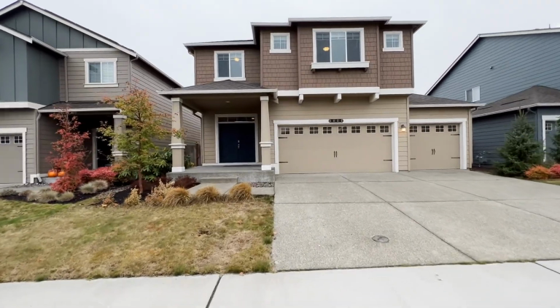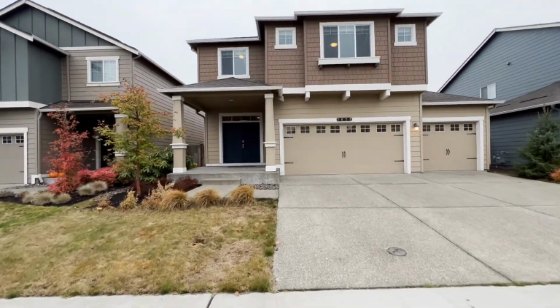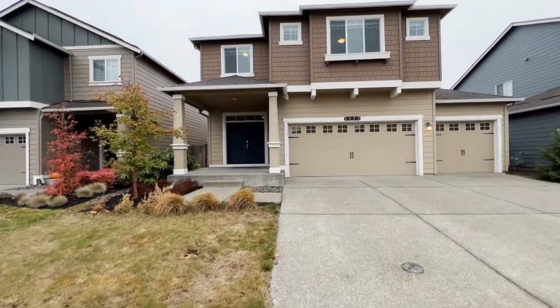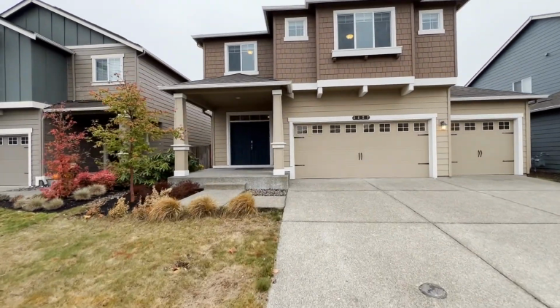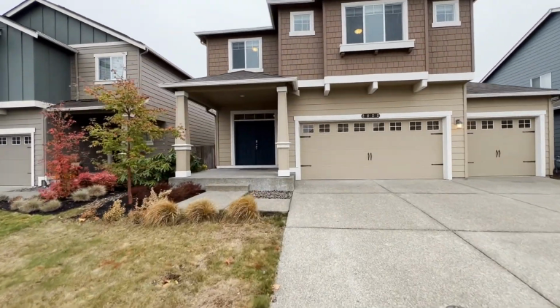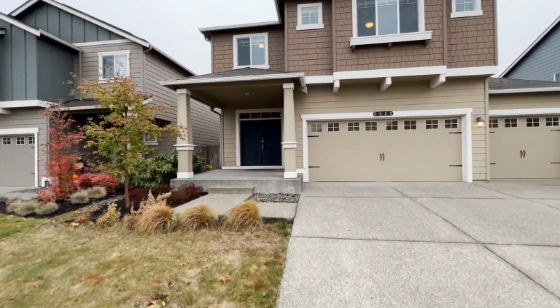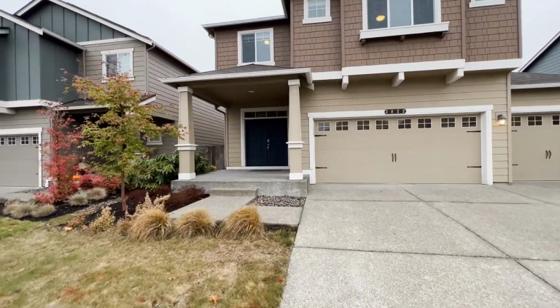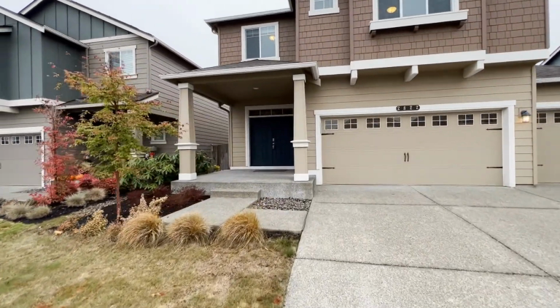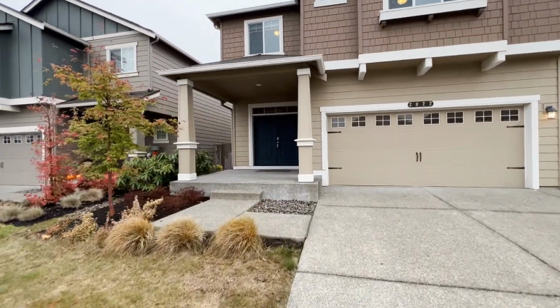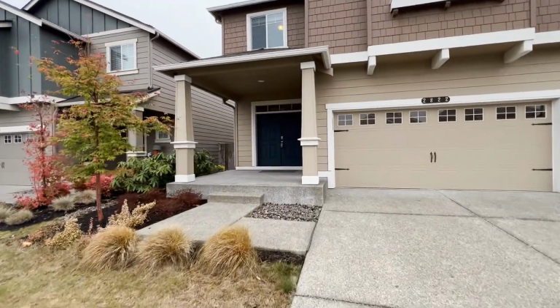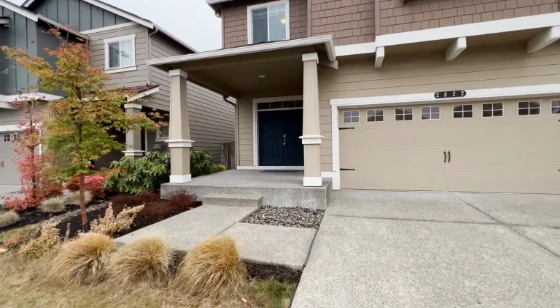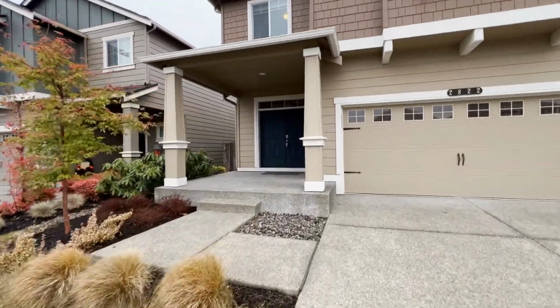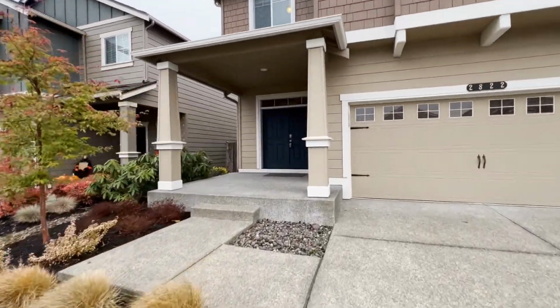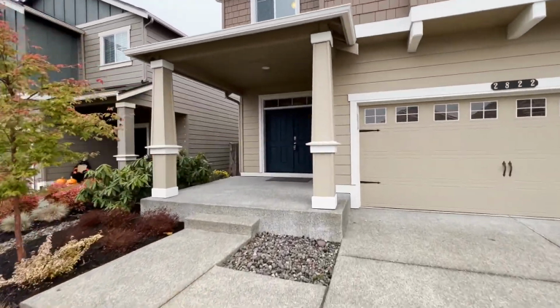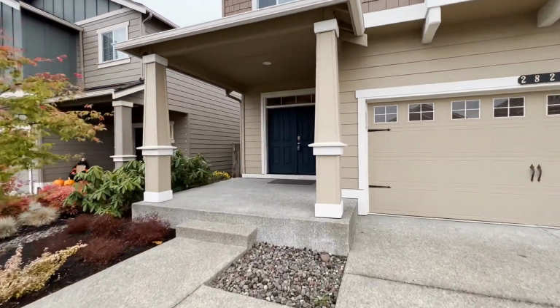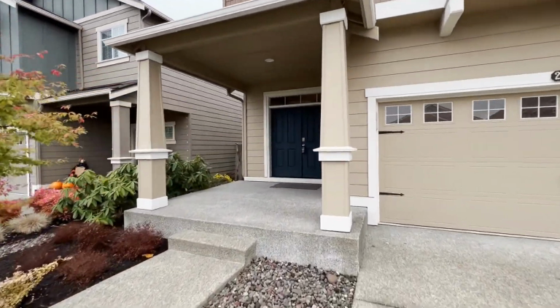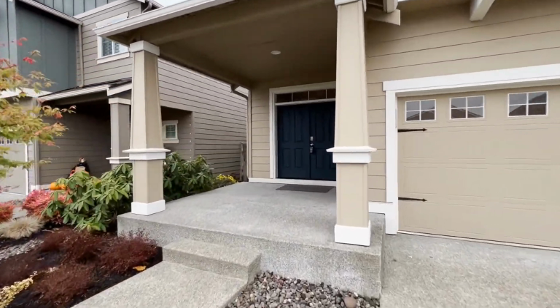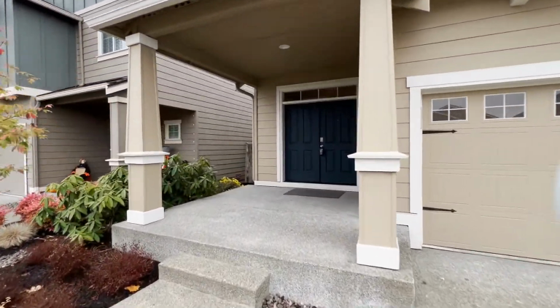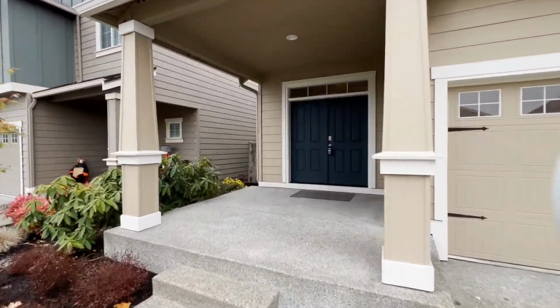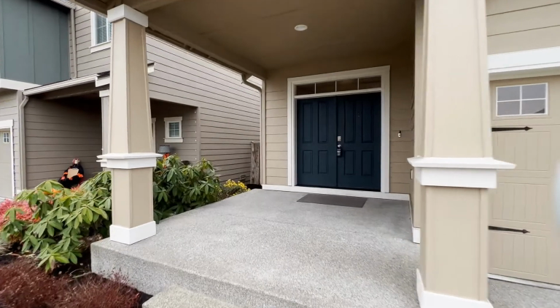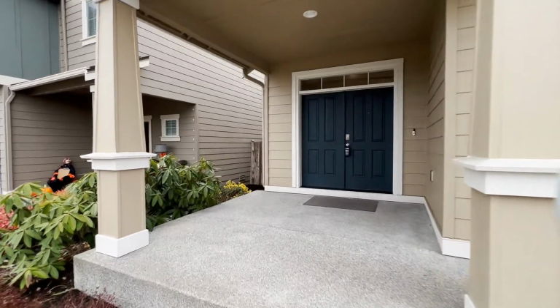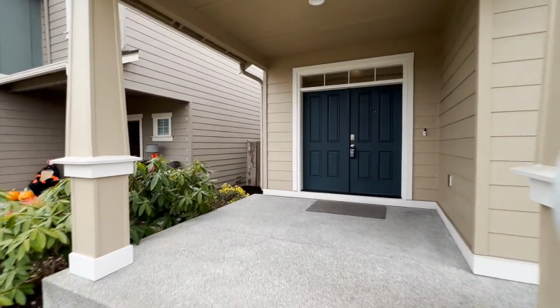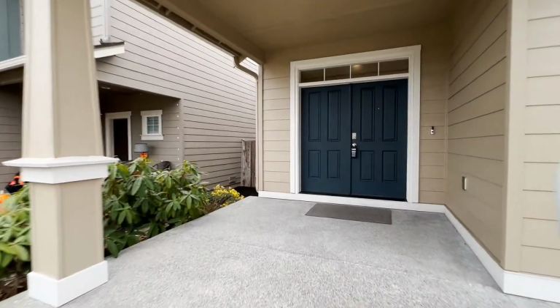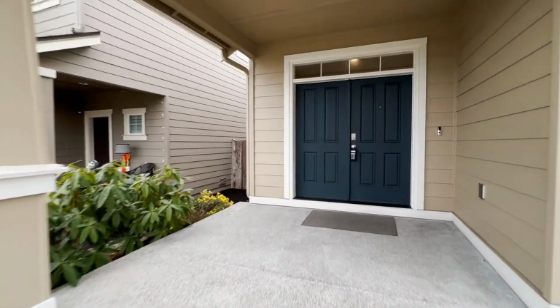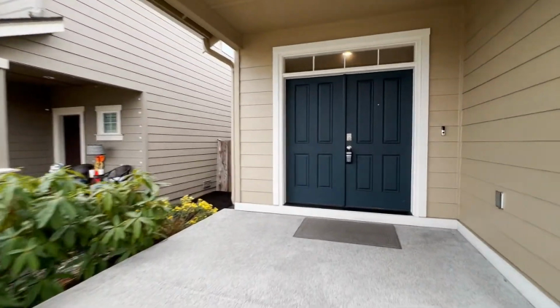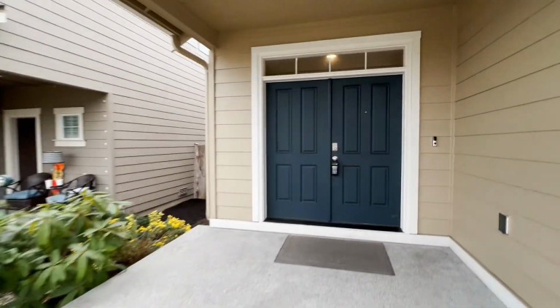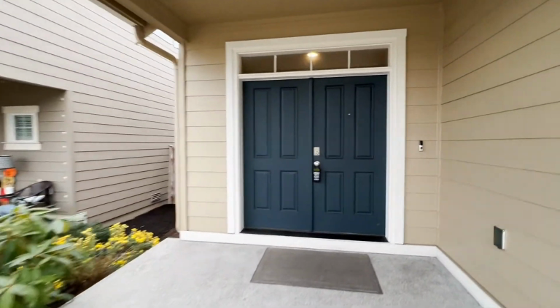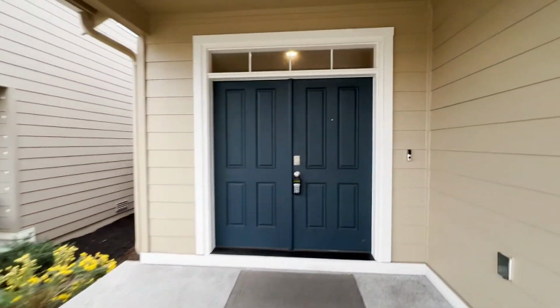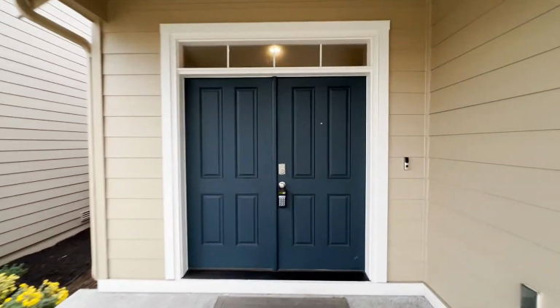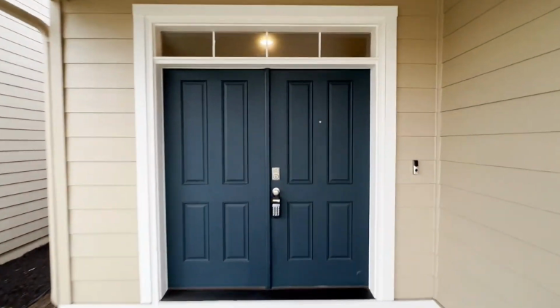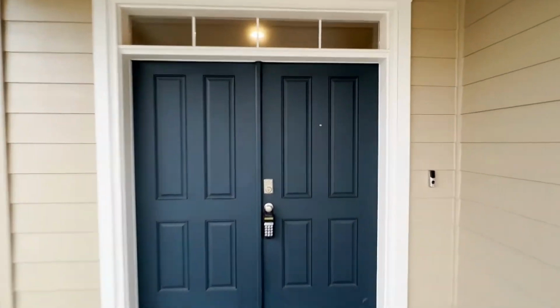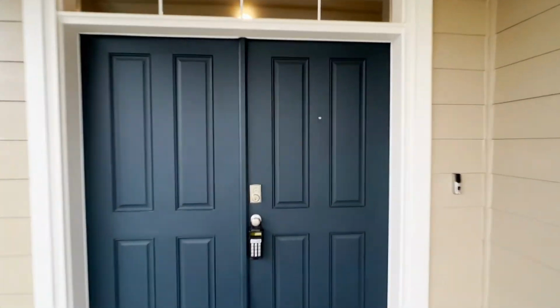2822 in Lacey. This is a five bedroom, three bathroom. Let's go check it out.